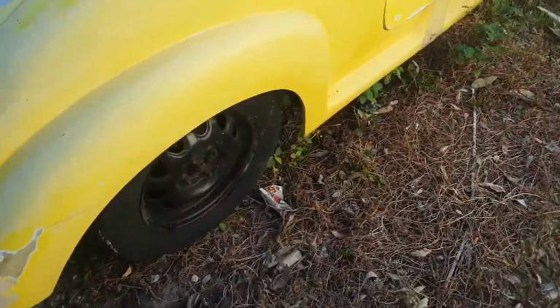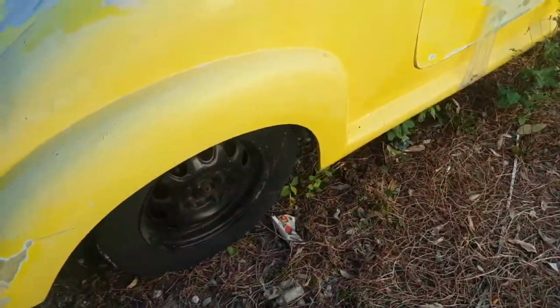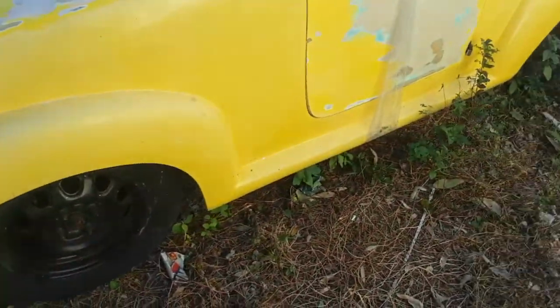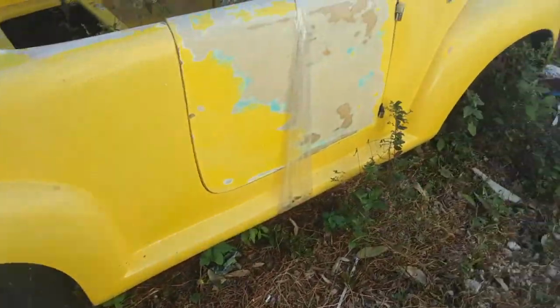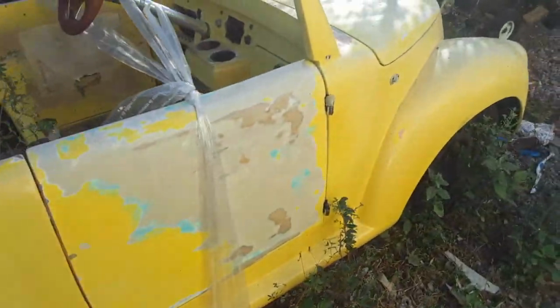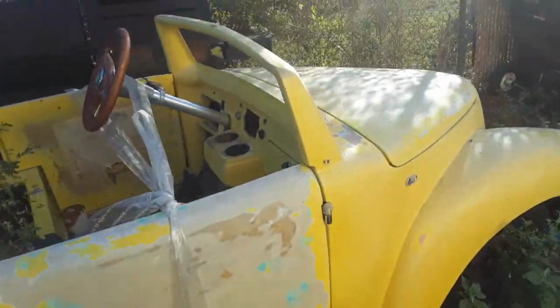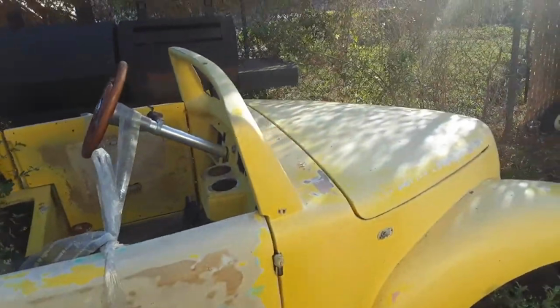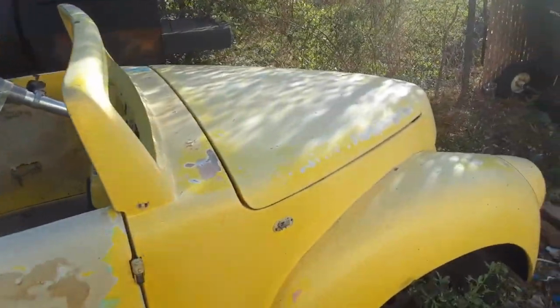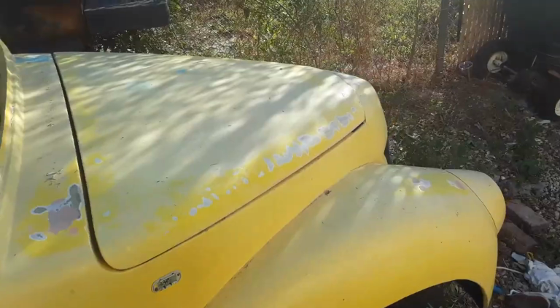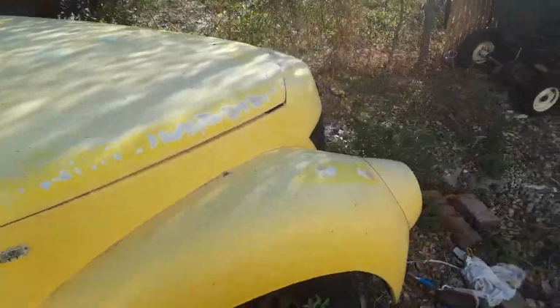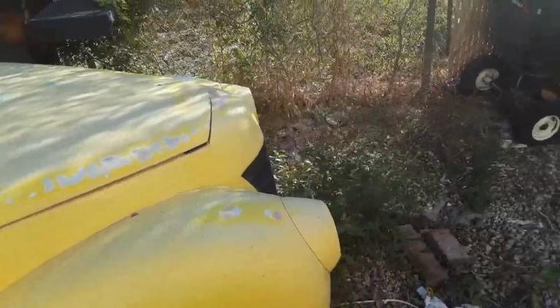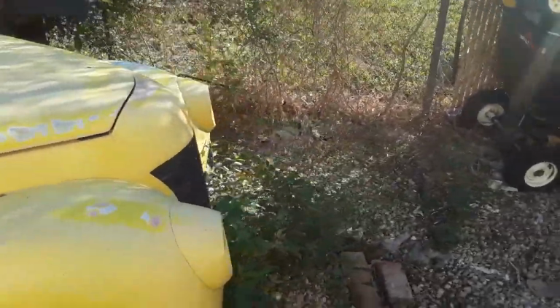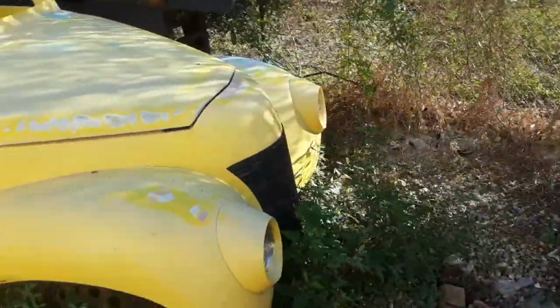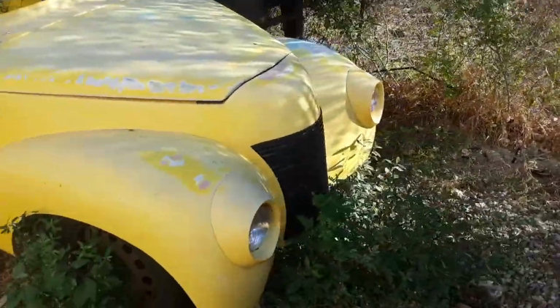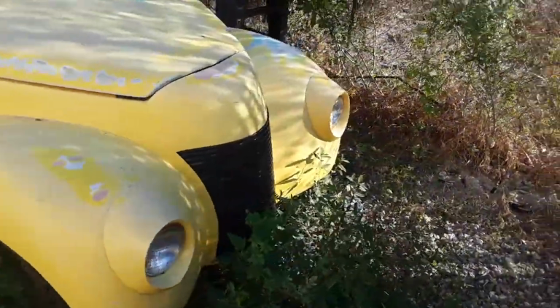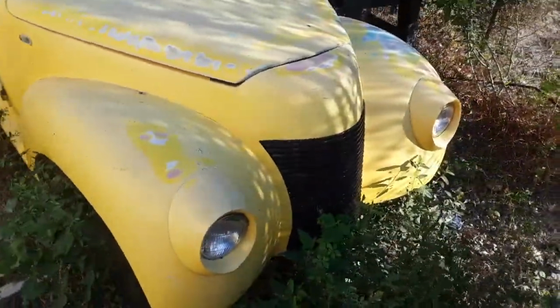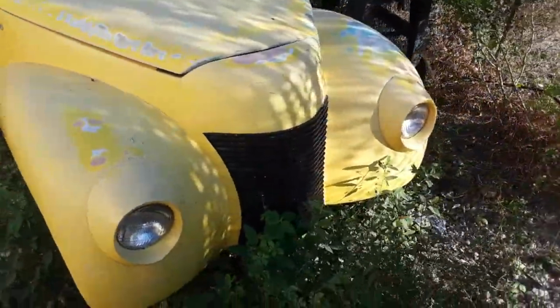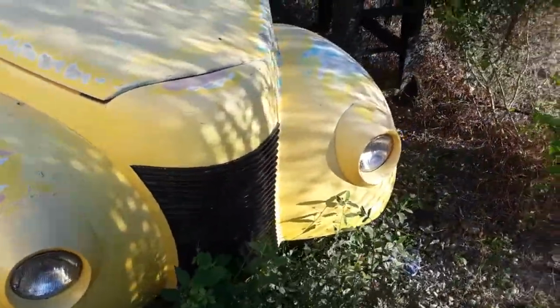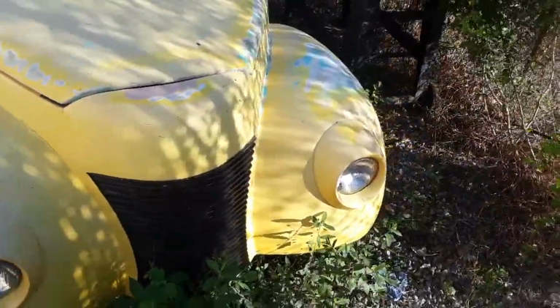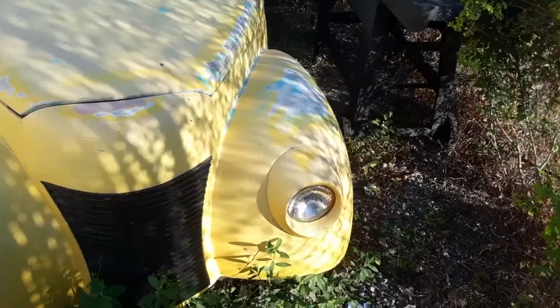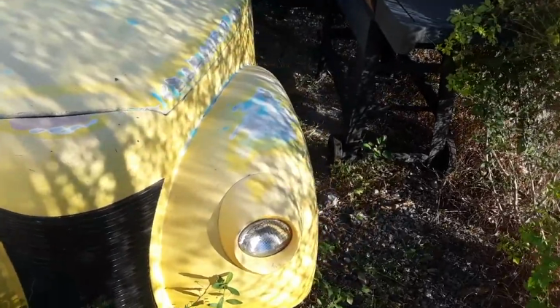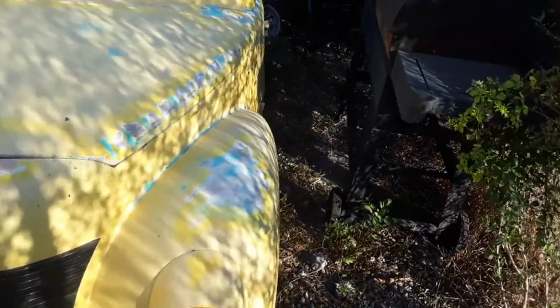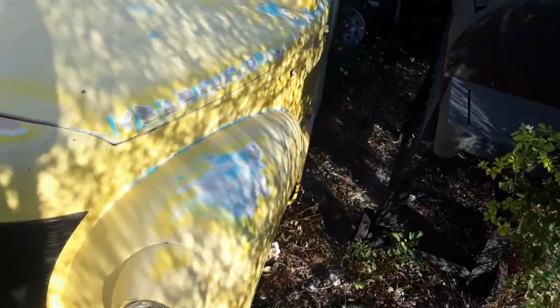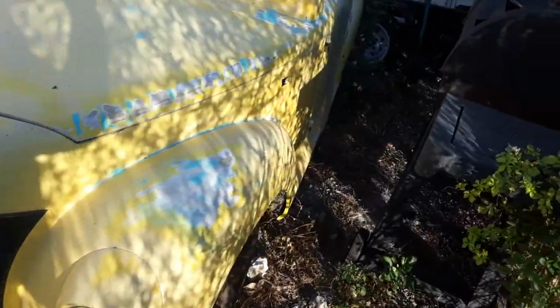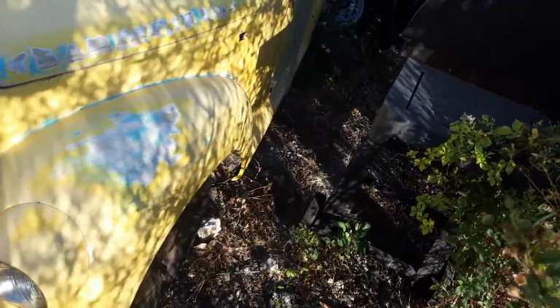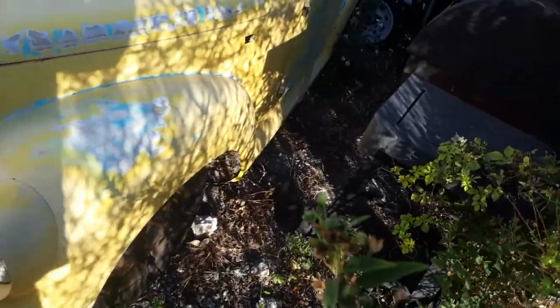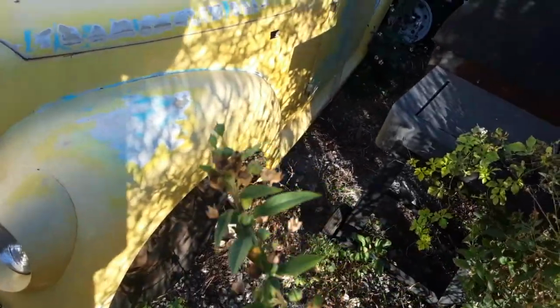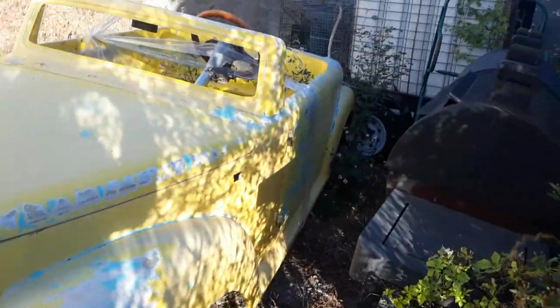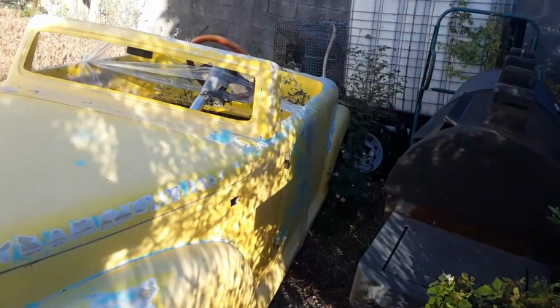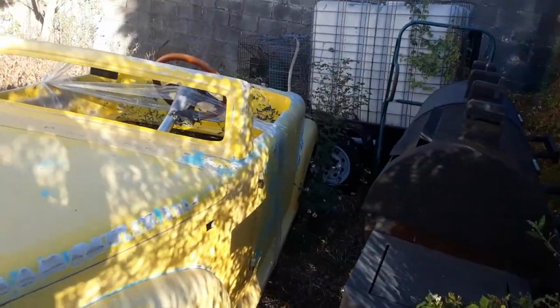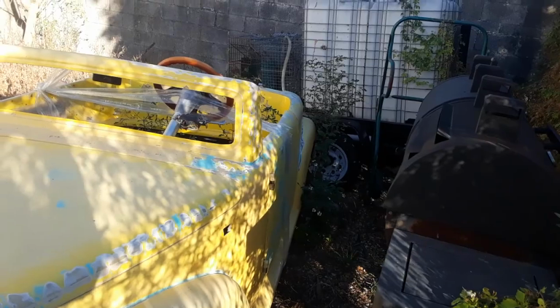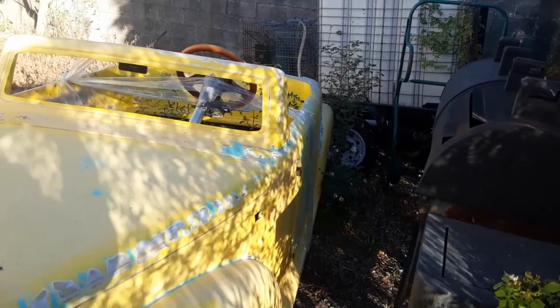This thing is gonna be so freaking cool. I'm gonna pull this behind my Mazda AZ1 to car shows. All right guys, there it is!